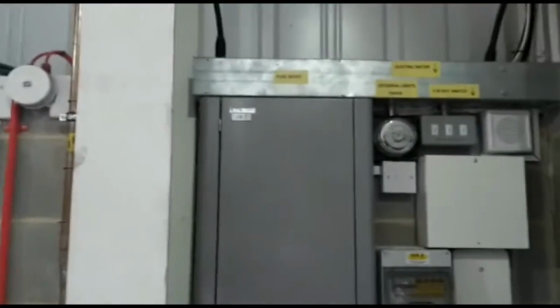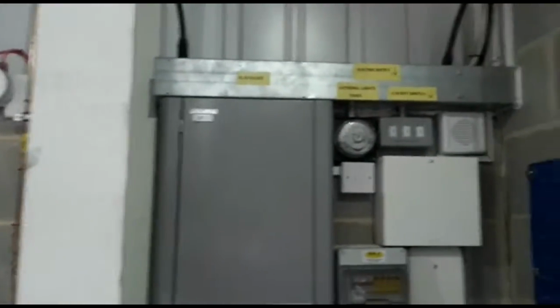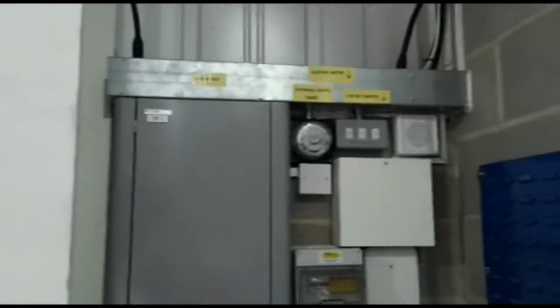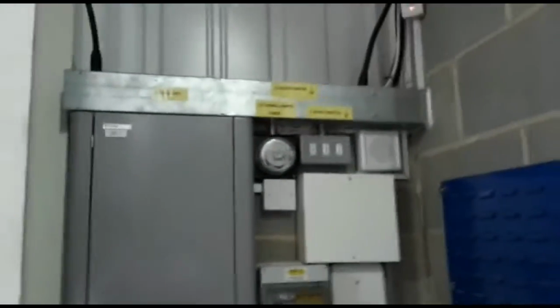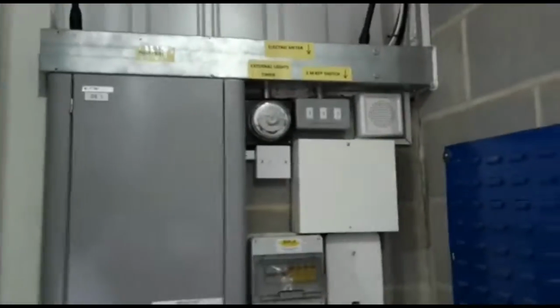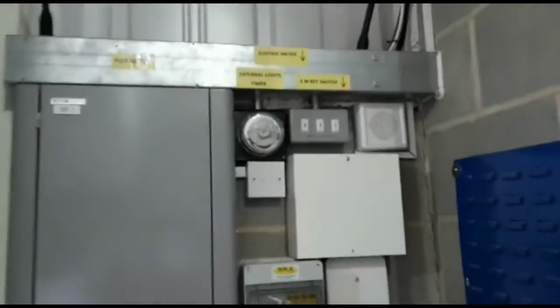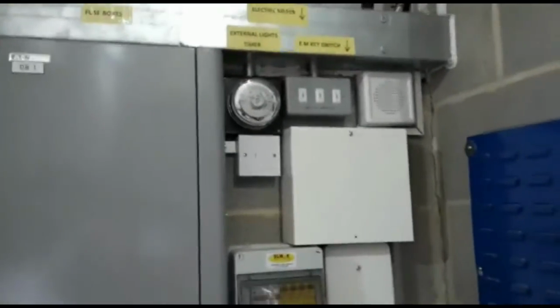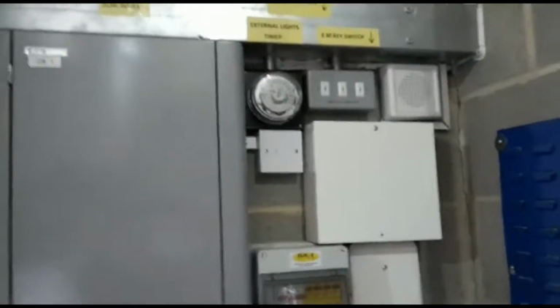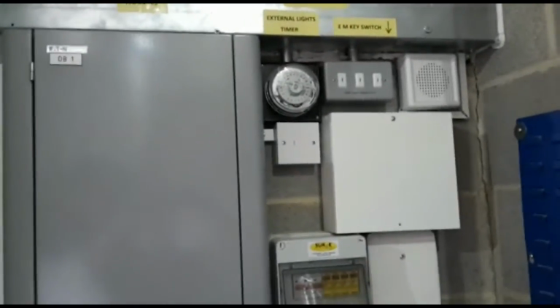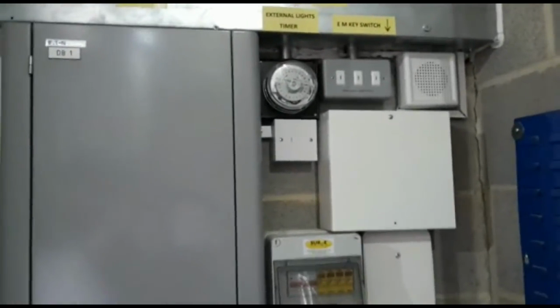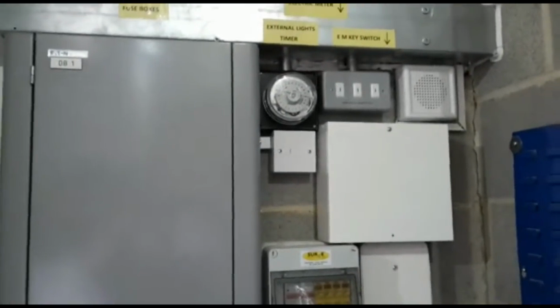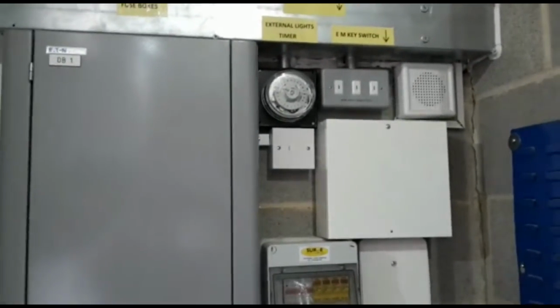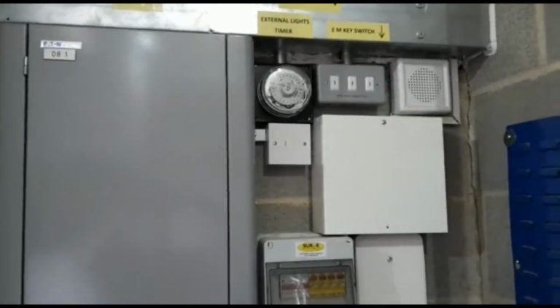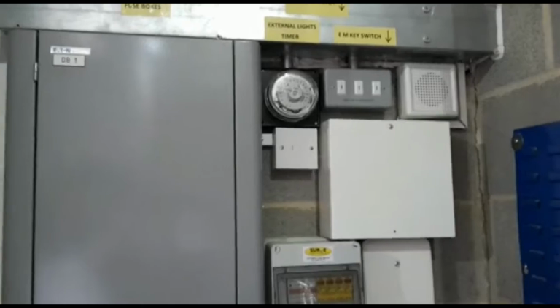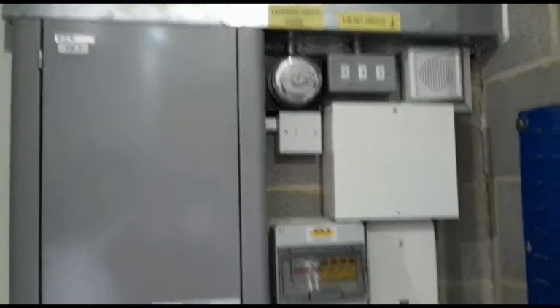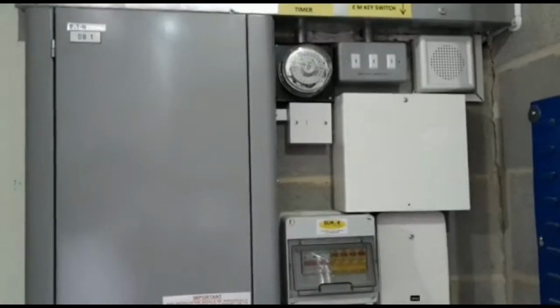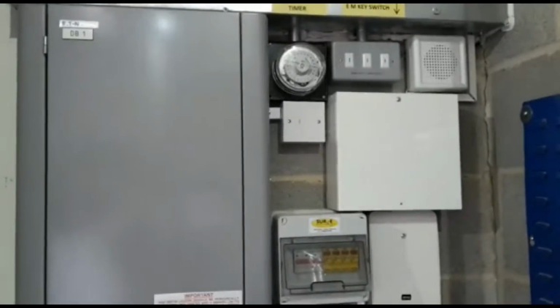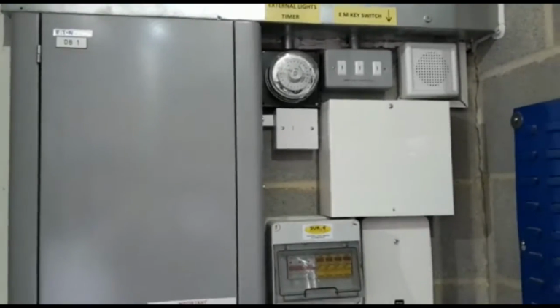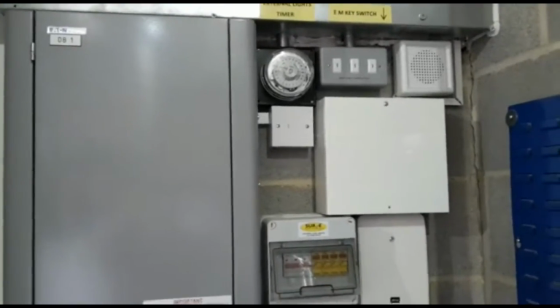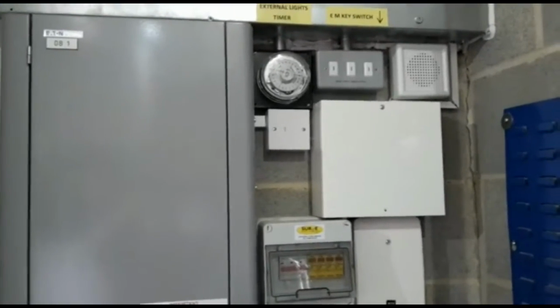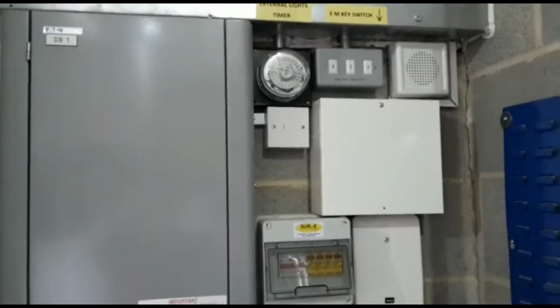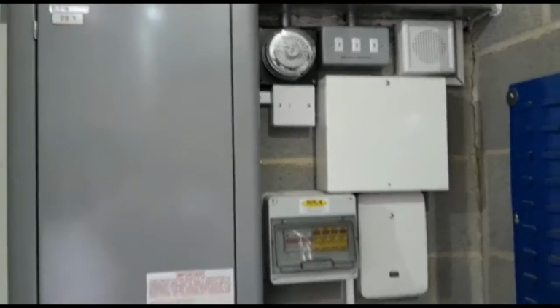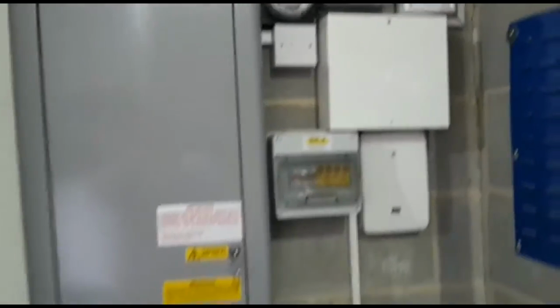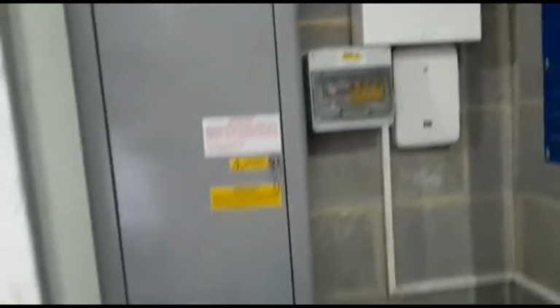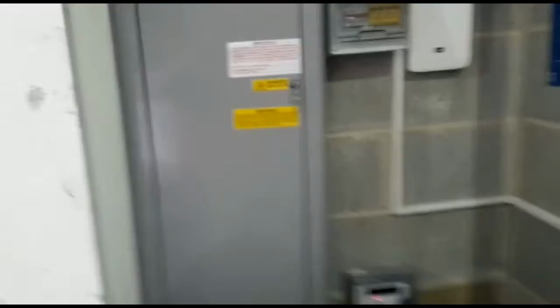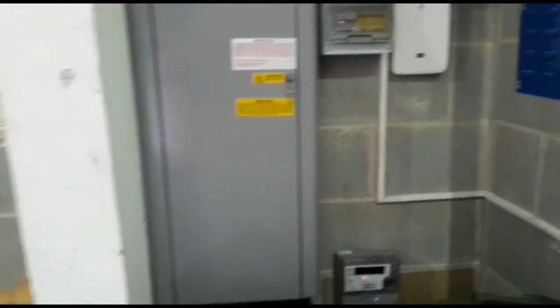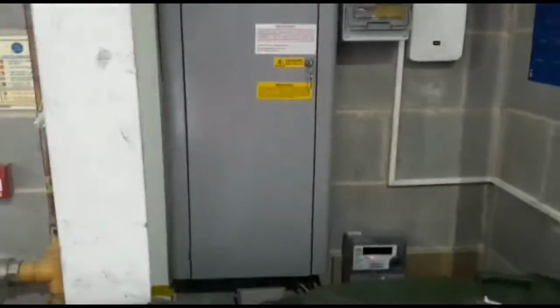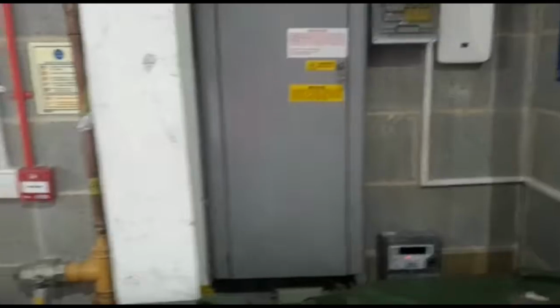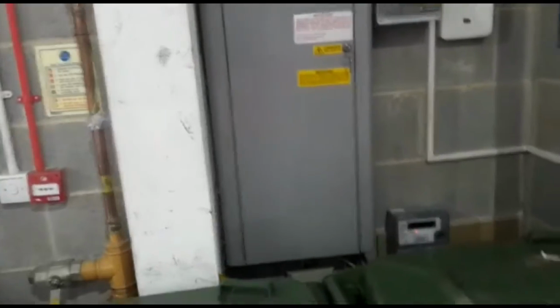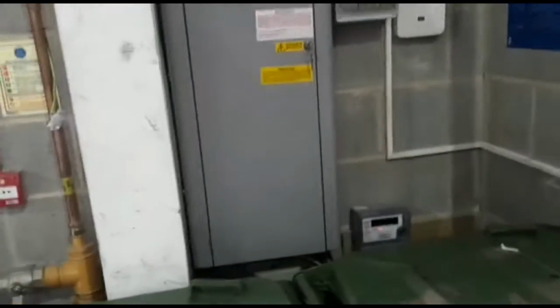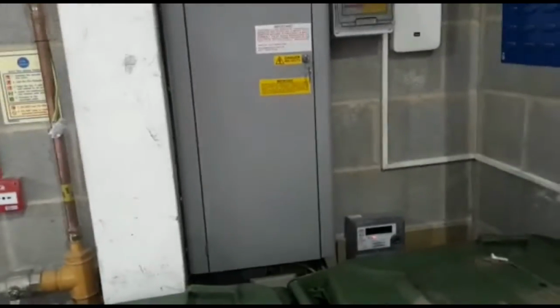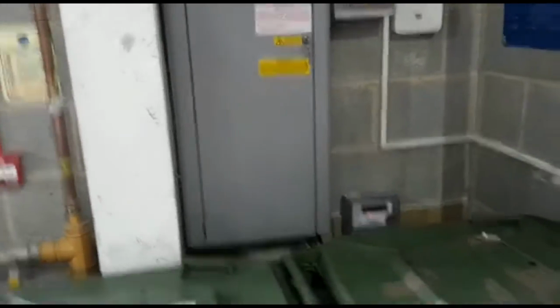Fuse boxes, electric meter, emergency lighting key switch, and so forth. Thank you.